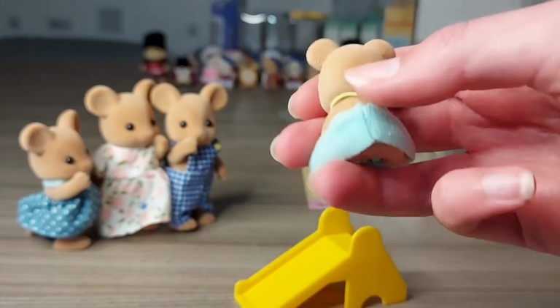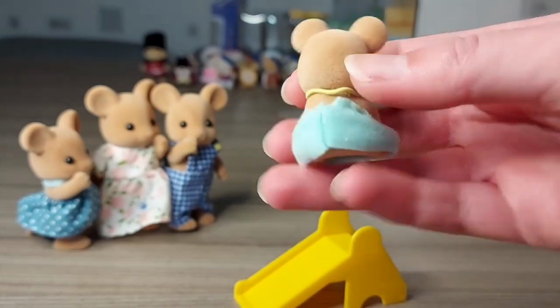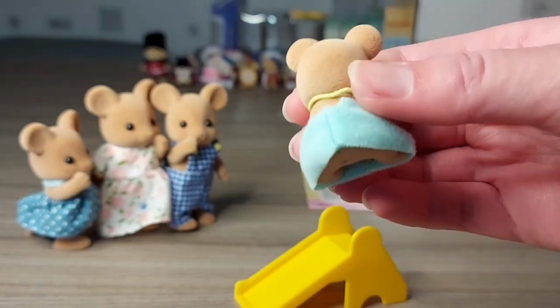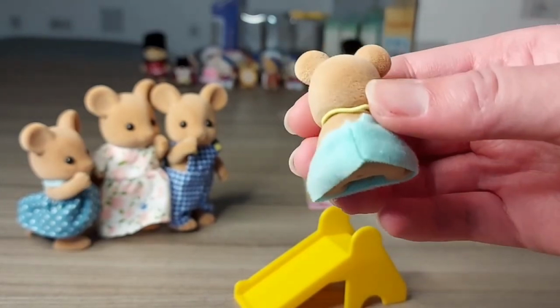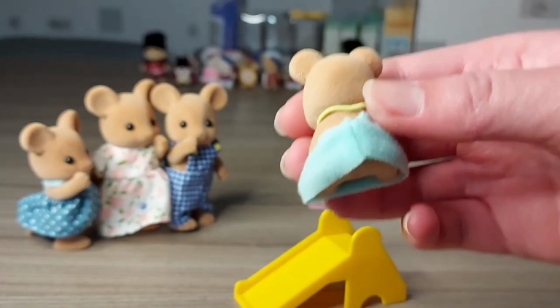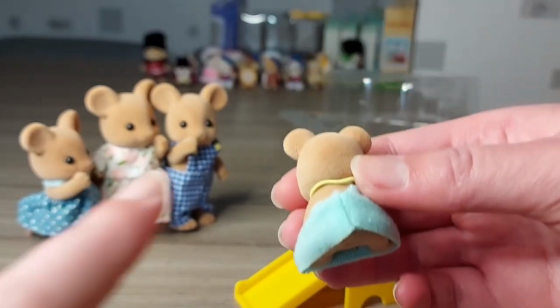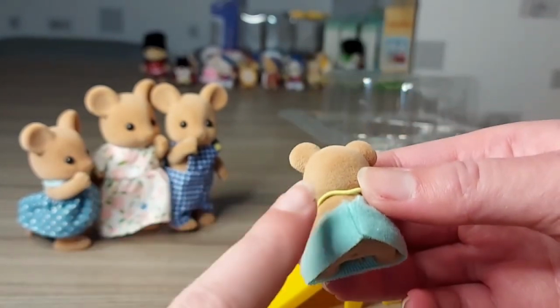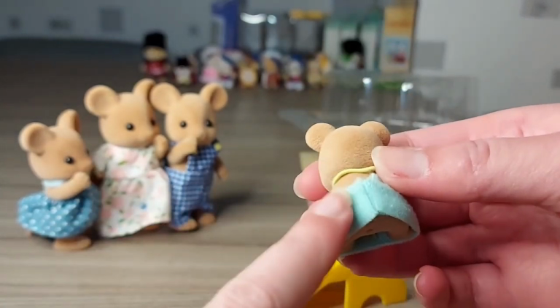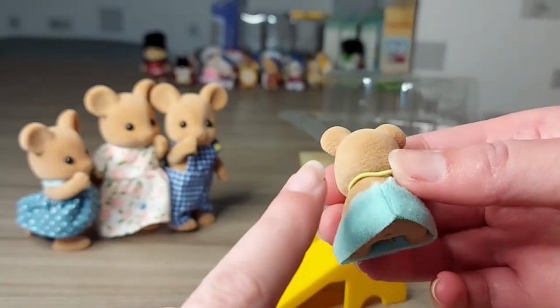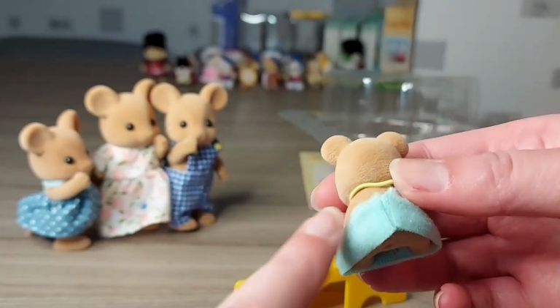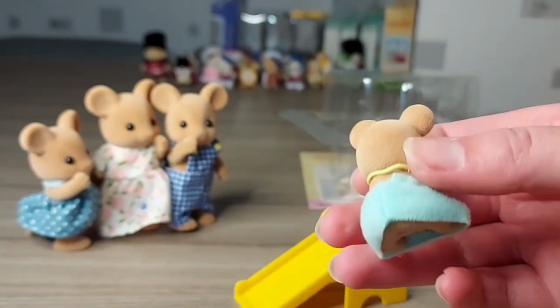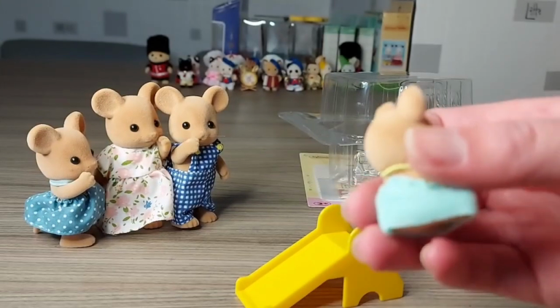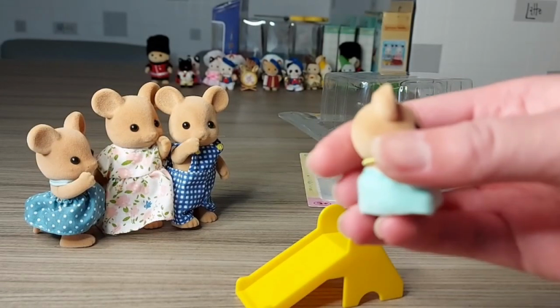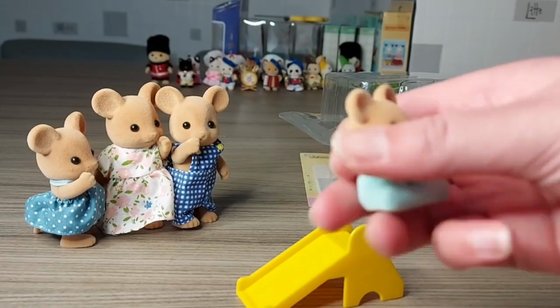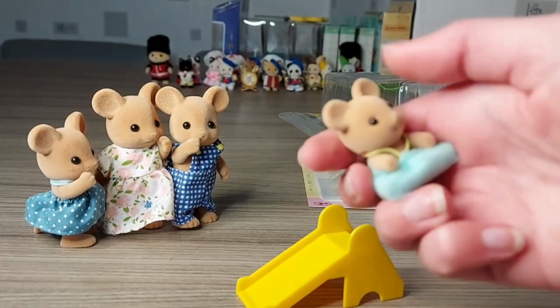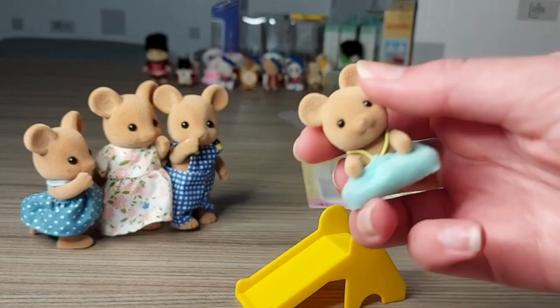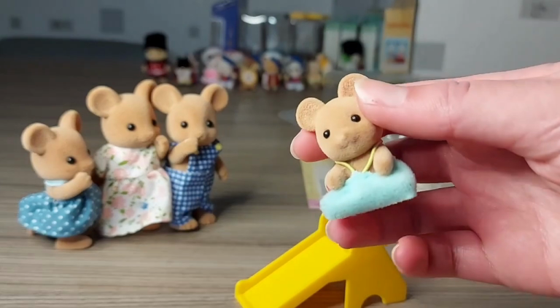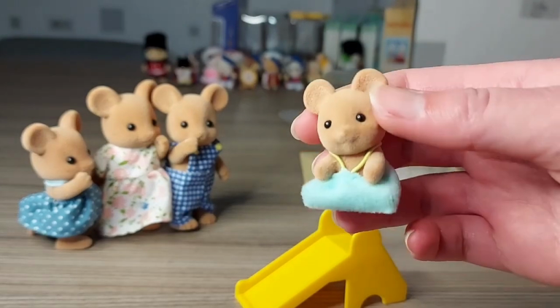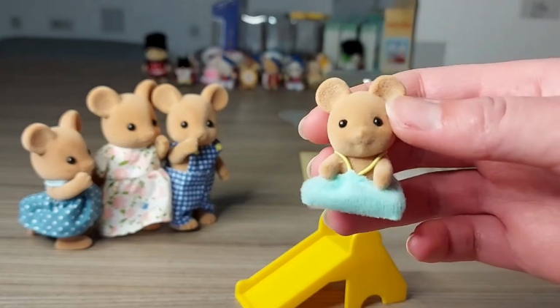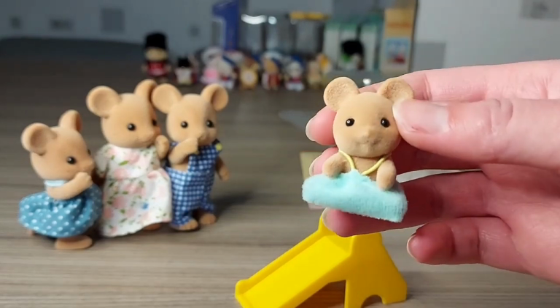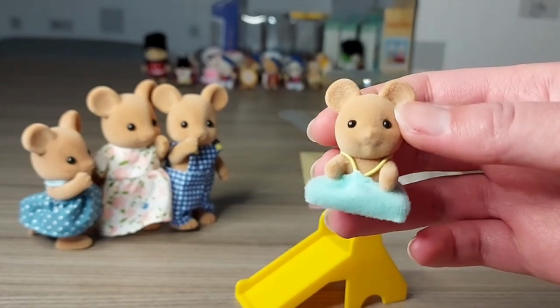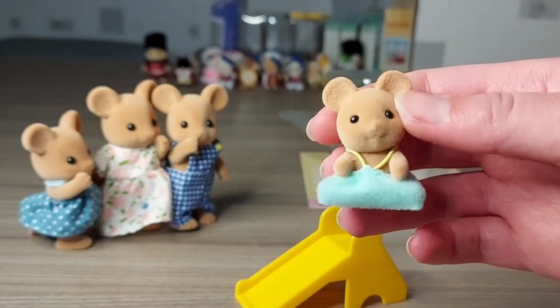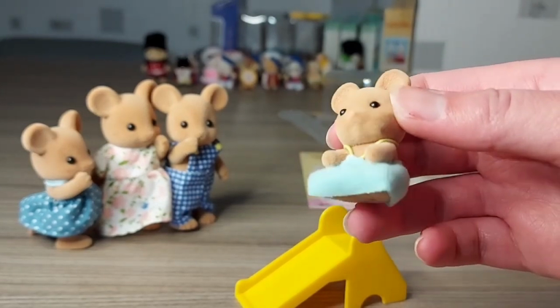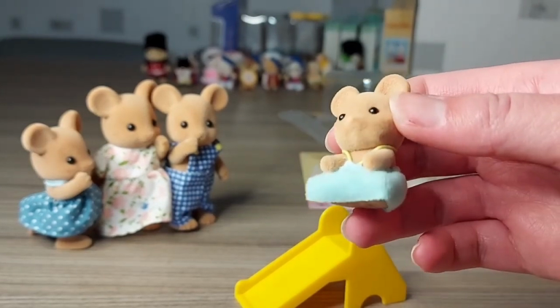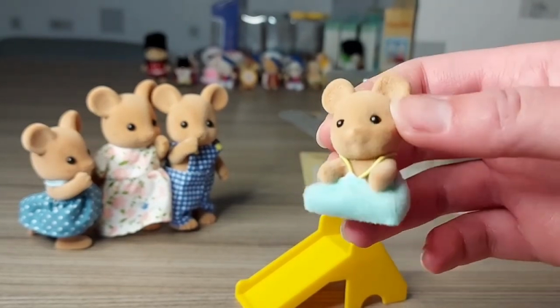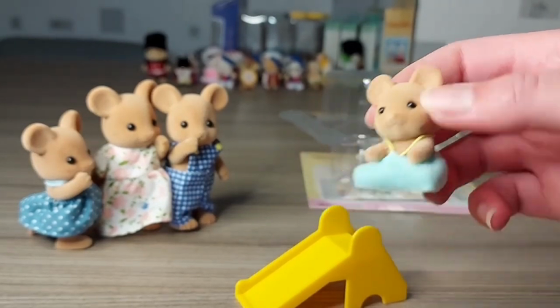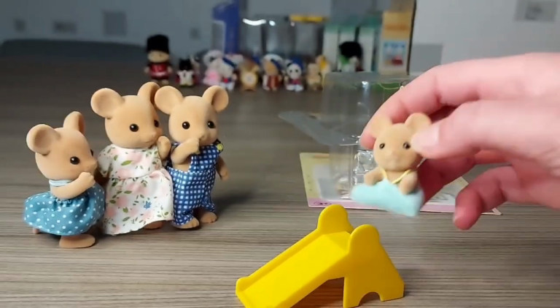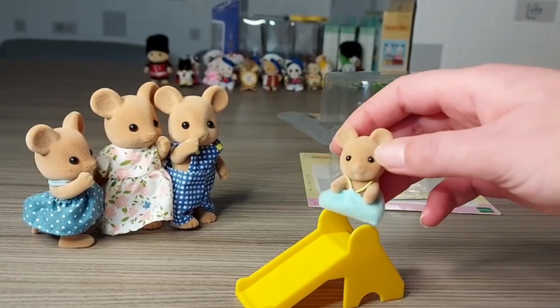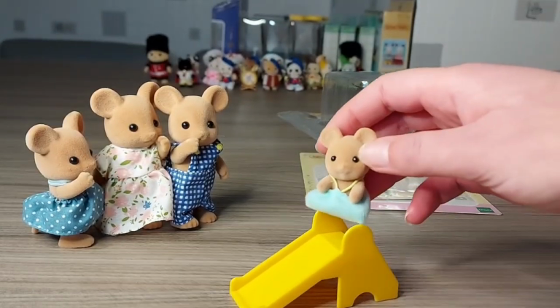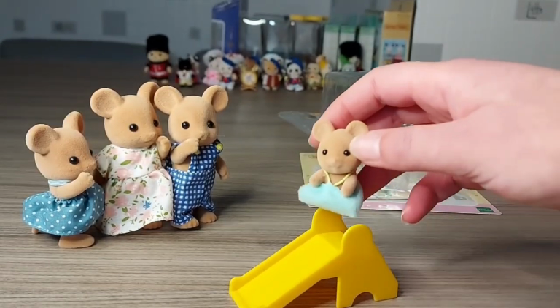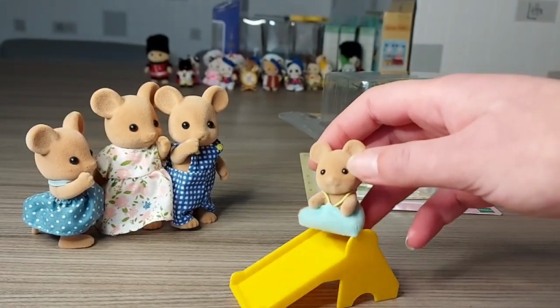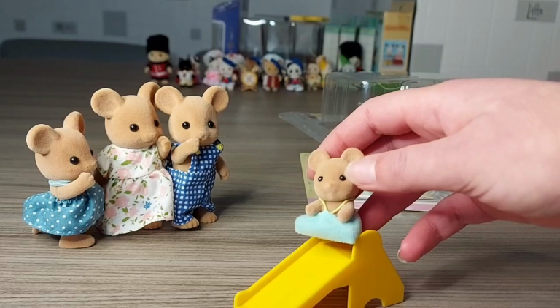It's got a lovely blue dress — the light blue, which looks good with the bright yellow slide.